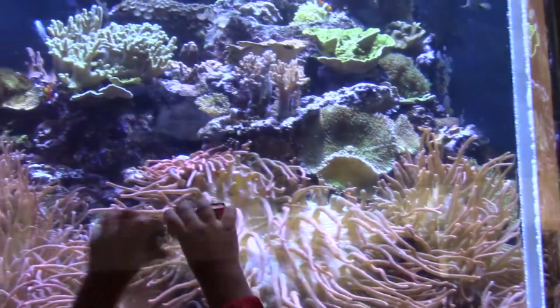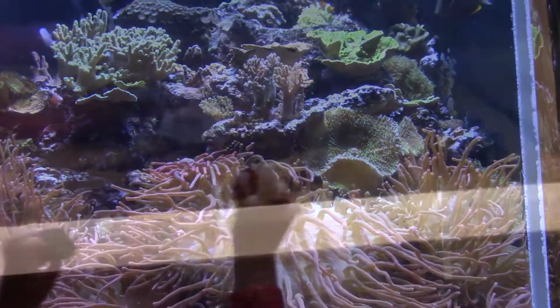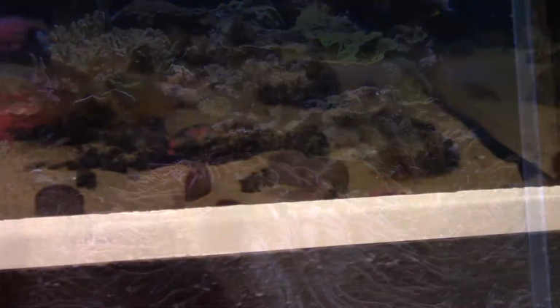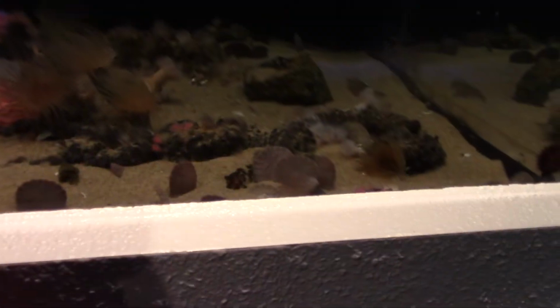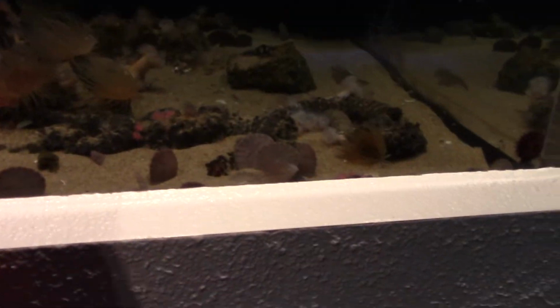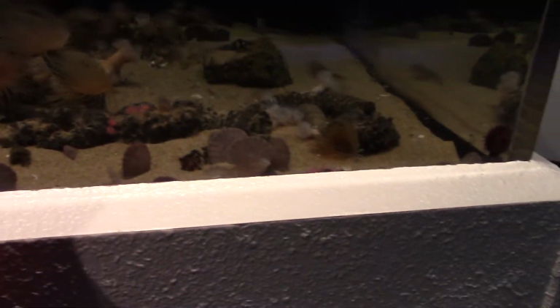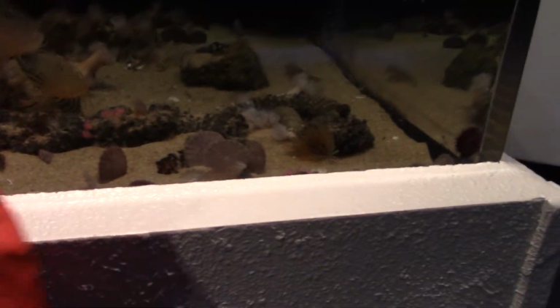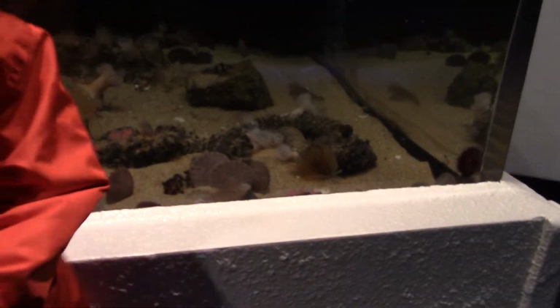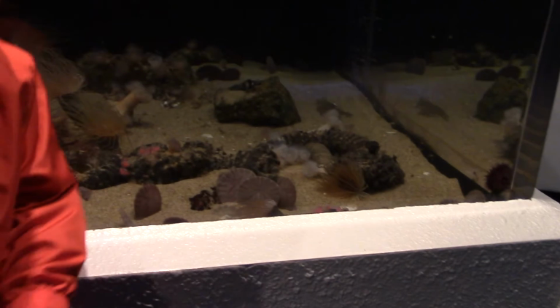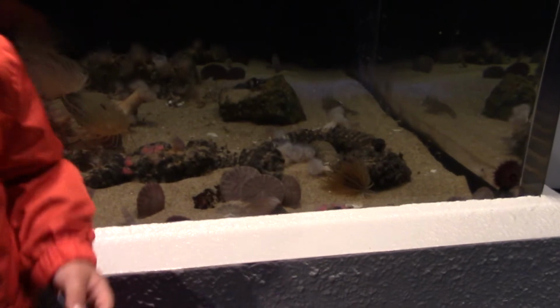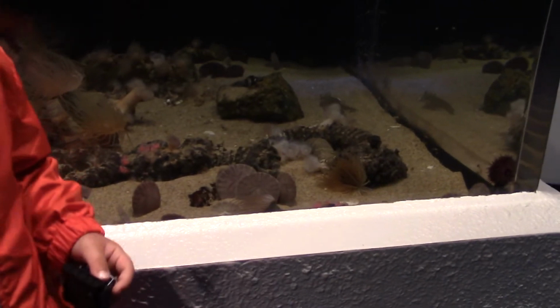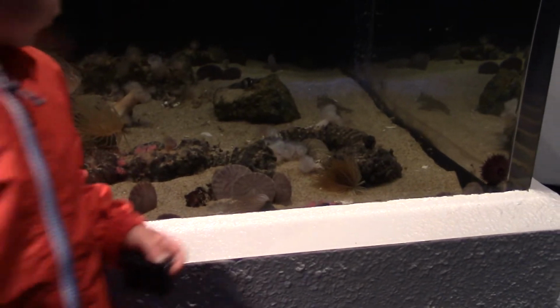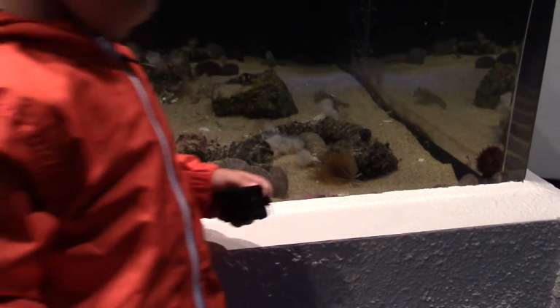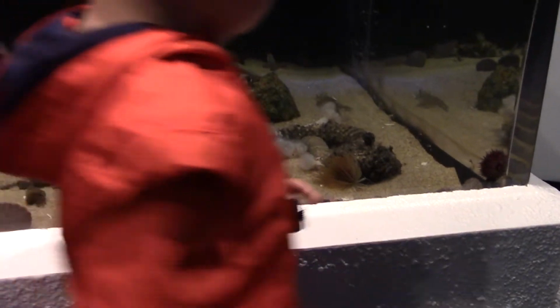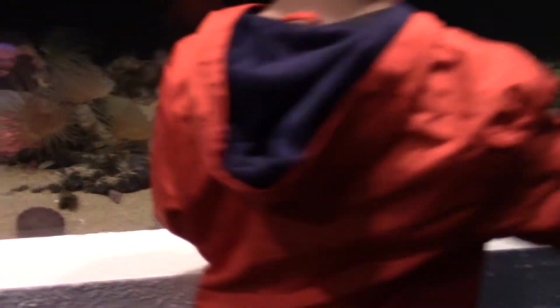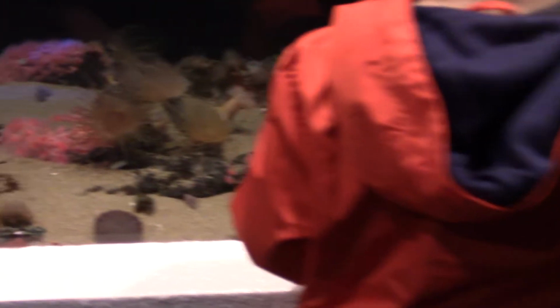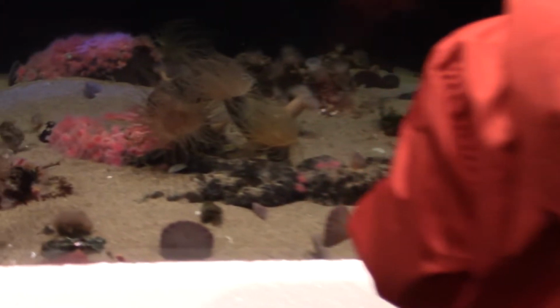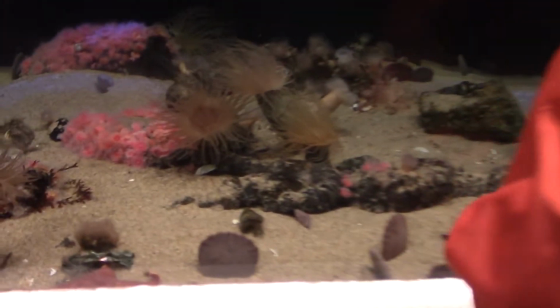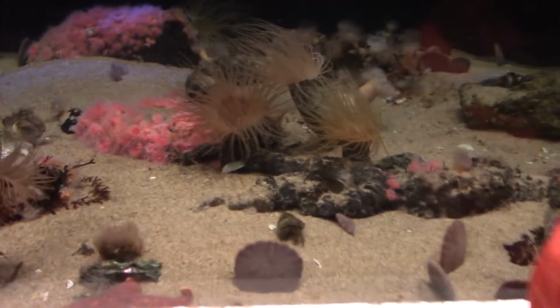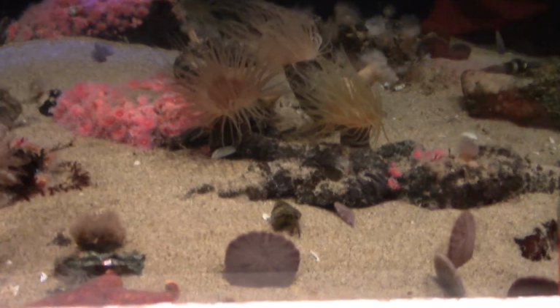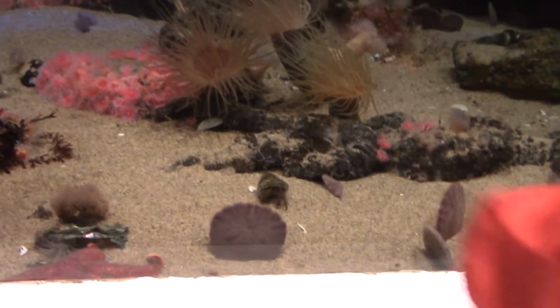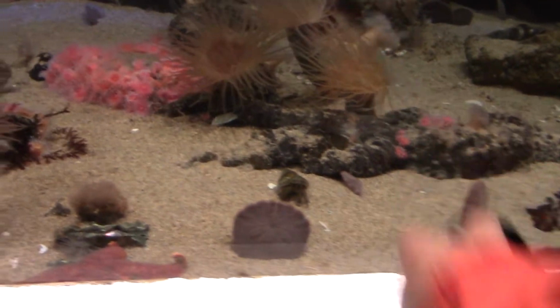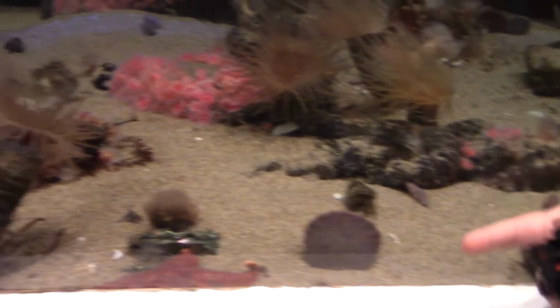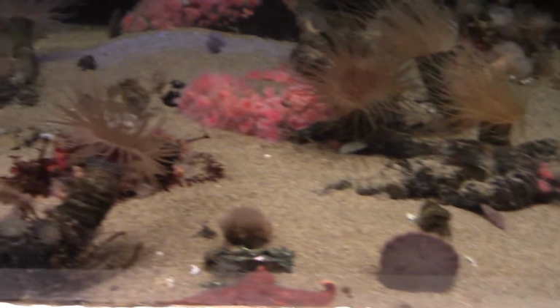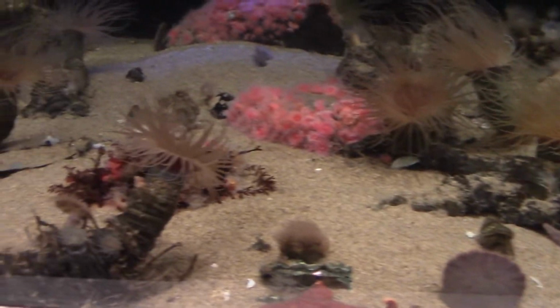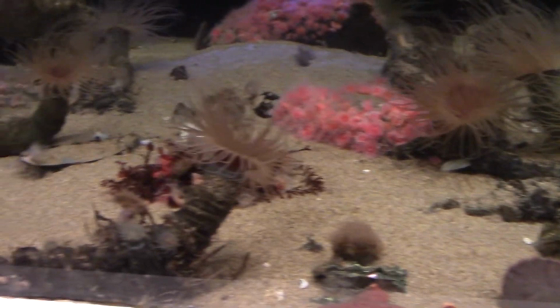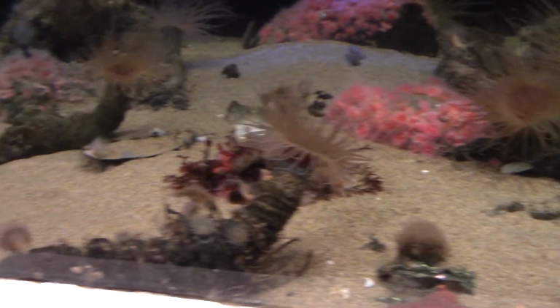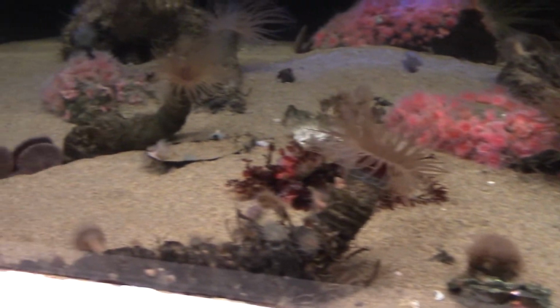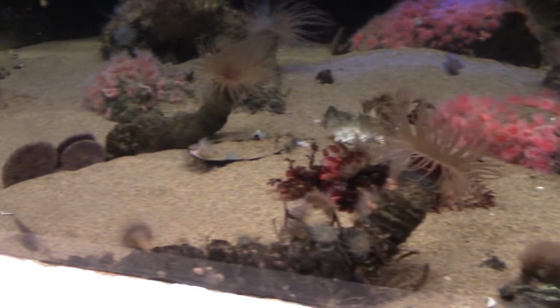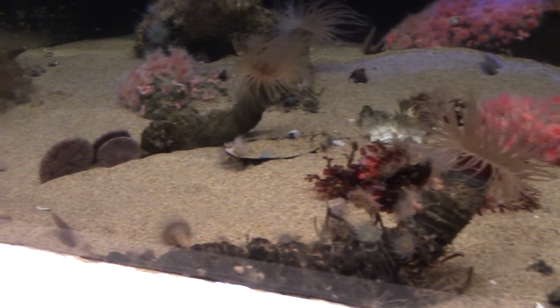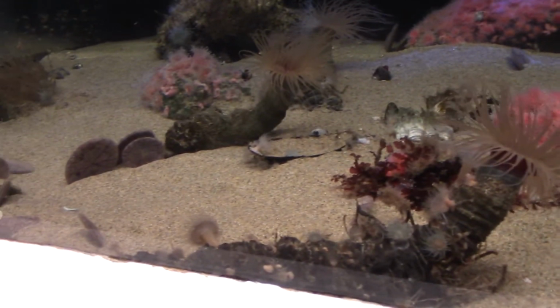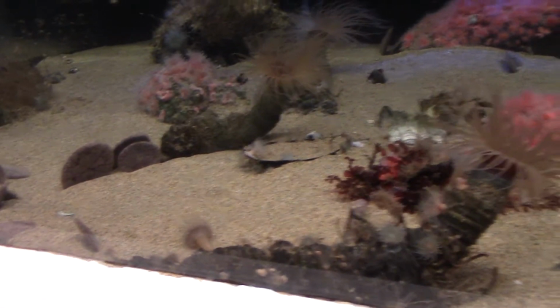What's in here? Look at that — some sand dollars and some tube anemones.